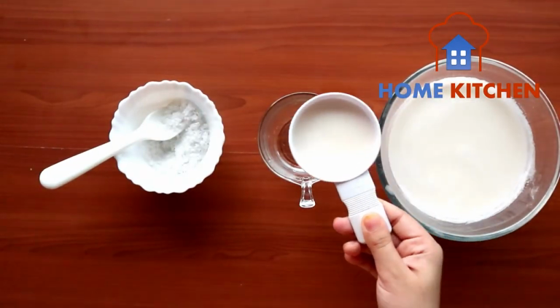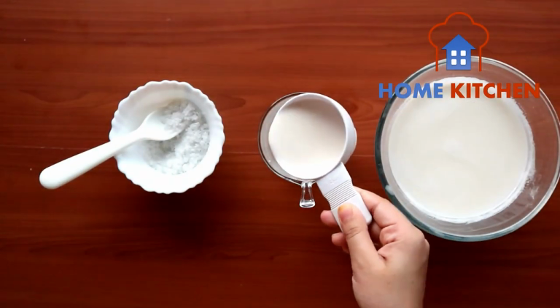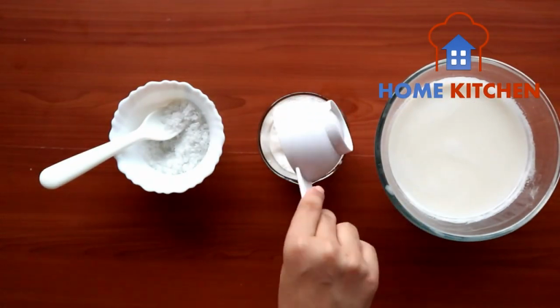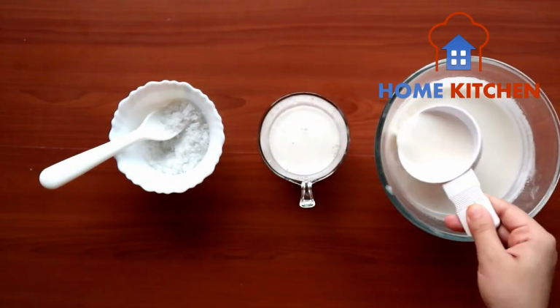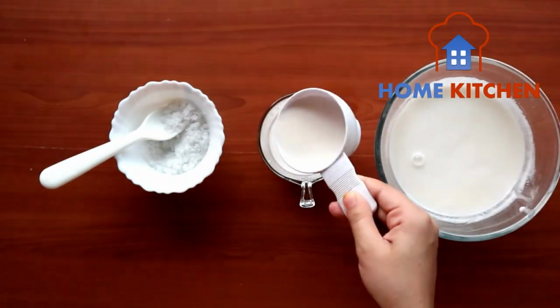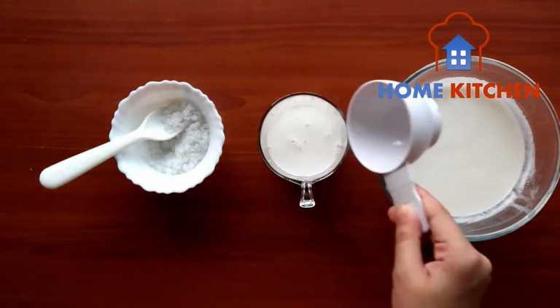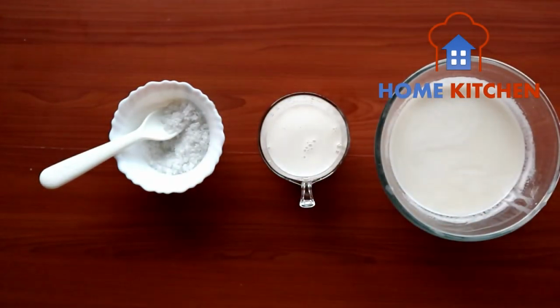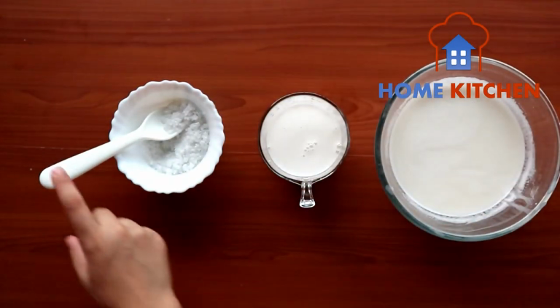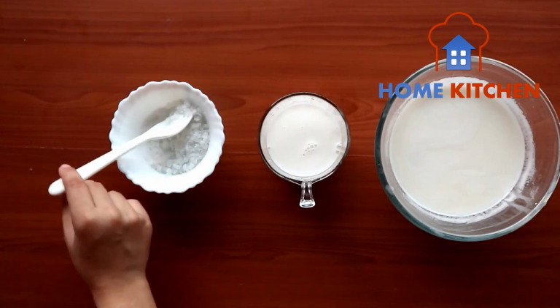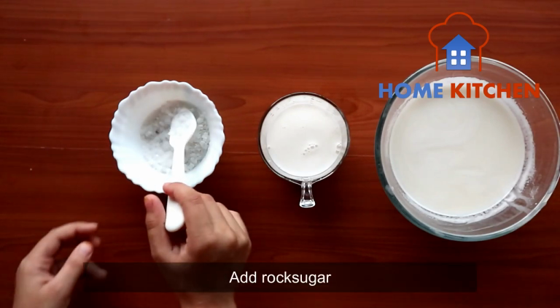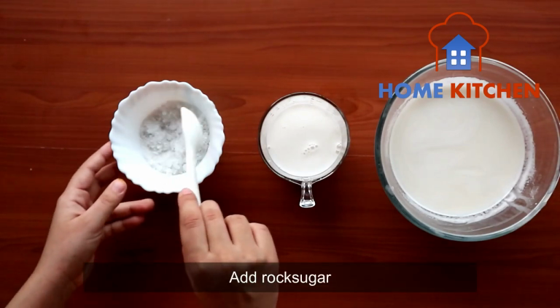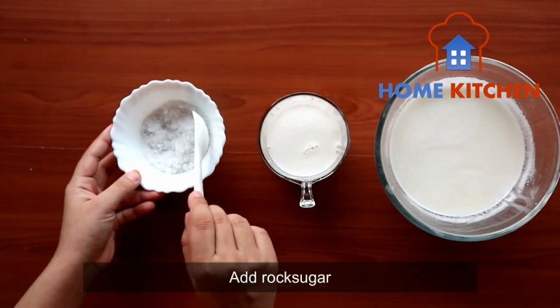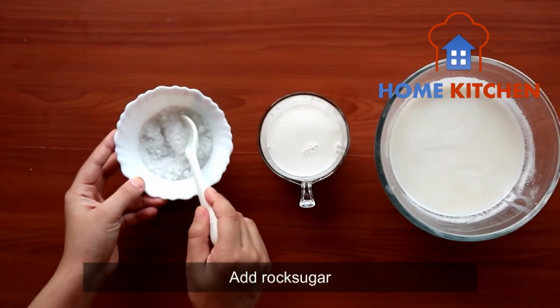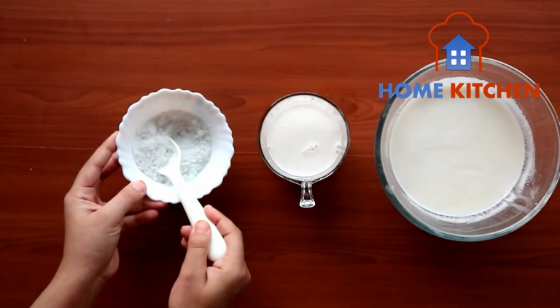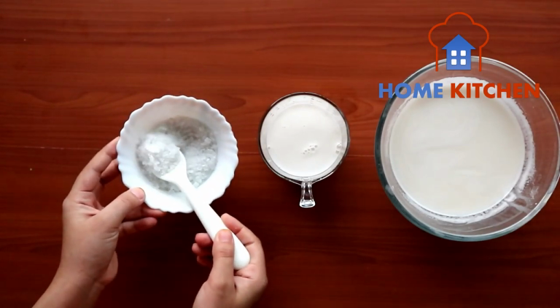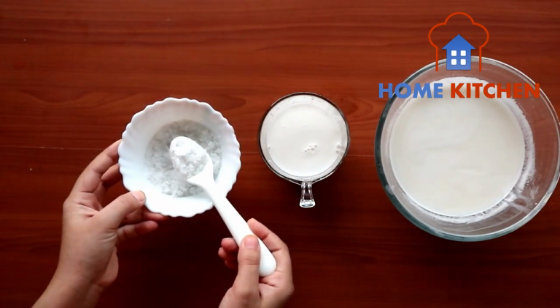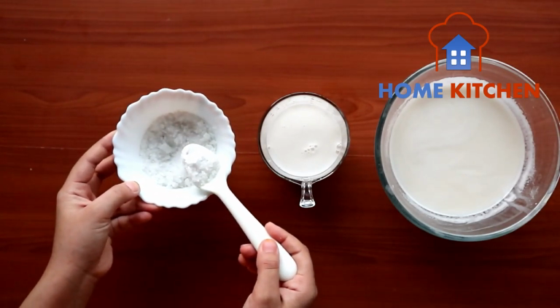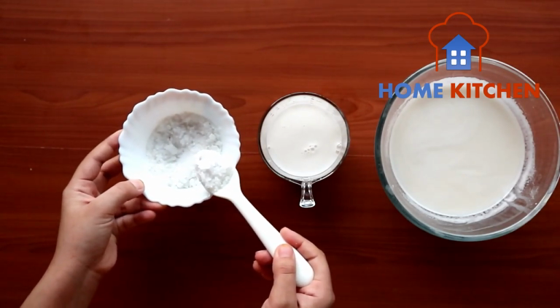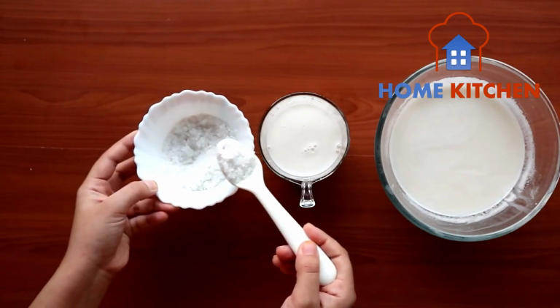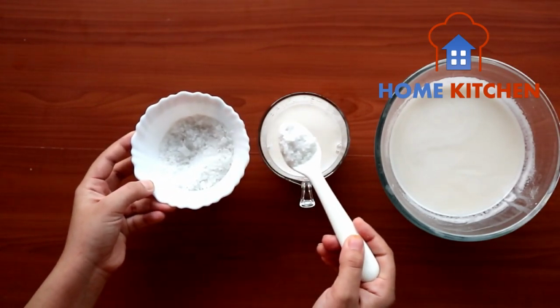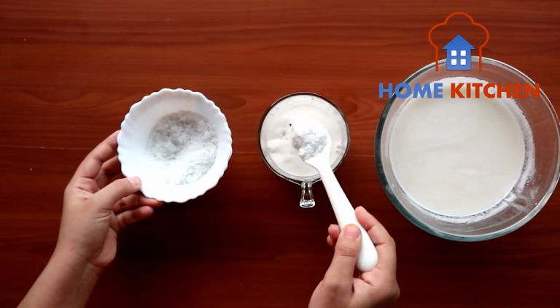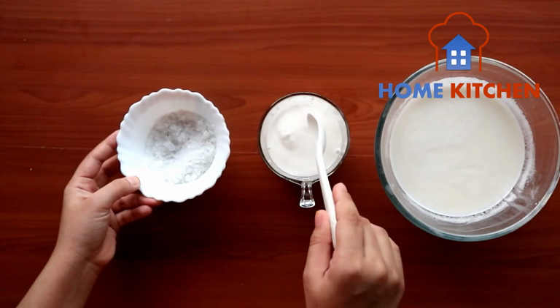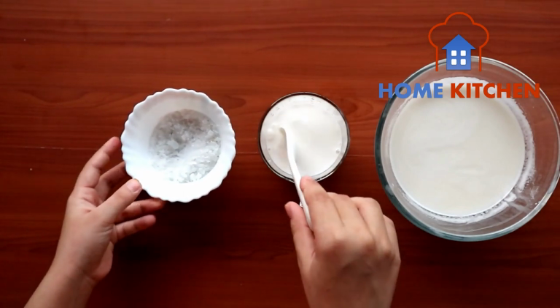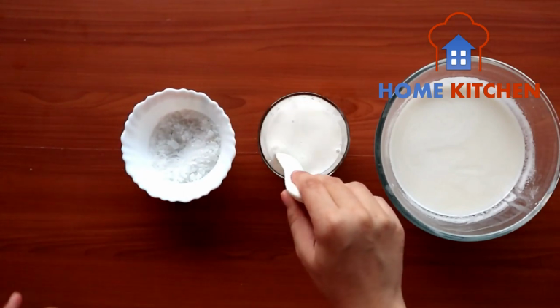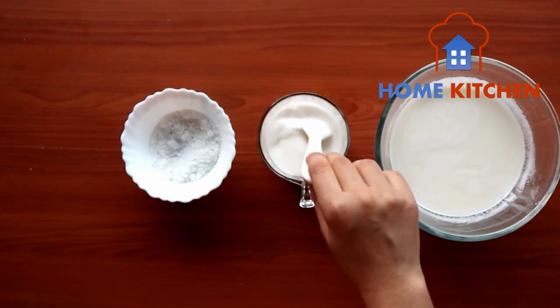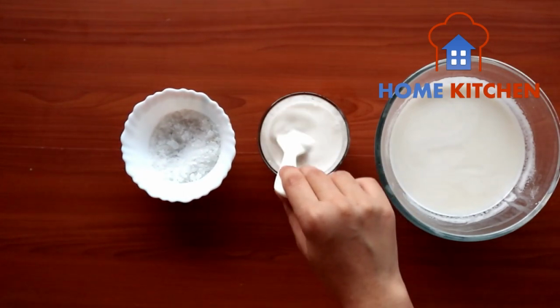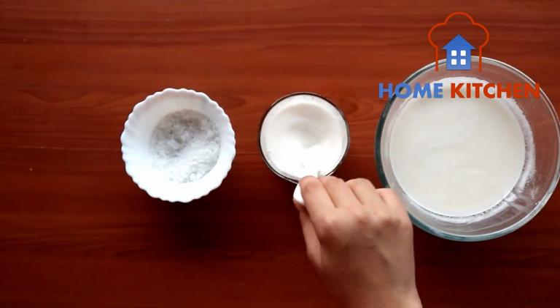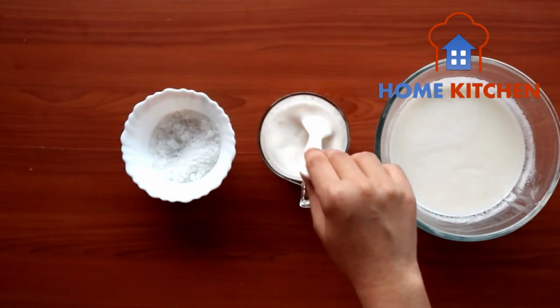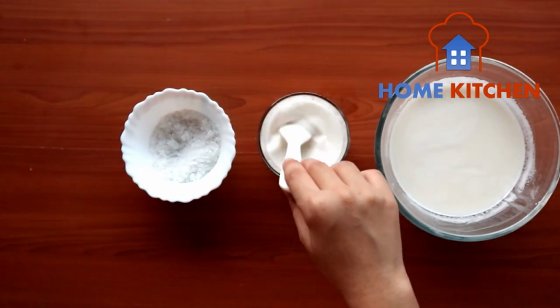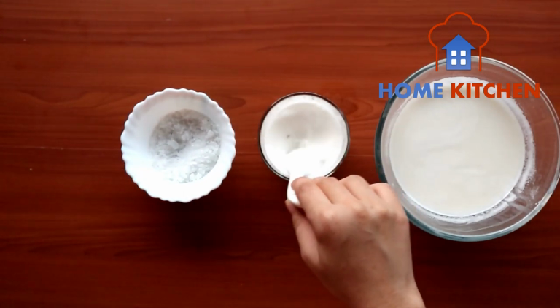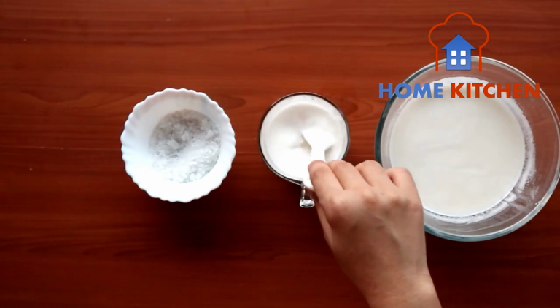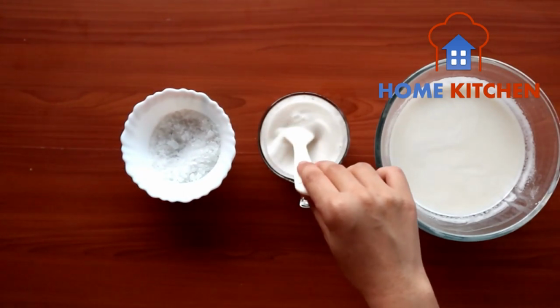After straining the wheat milk, add rock sugar to it. Wheat milk also prevents obesity. A cup of wheat milk on a daily basis is enough for daily usage.